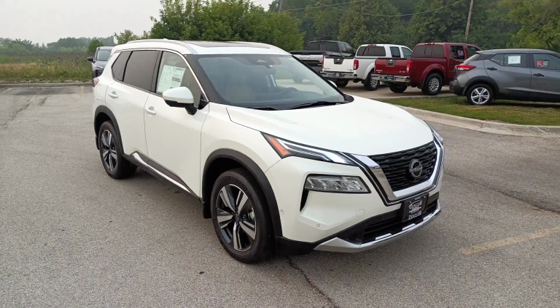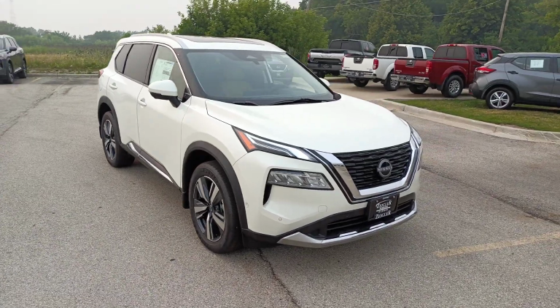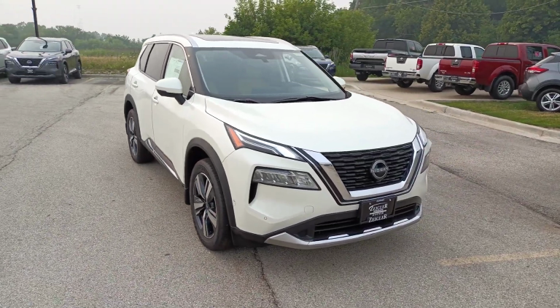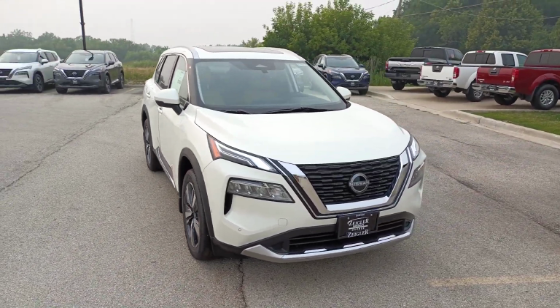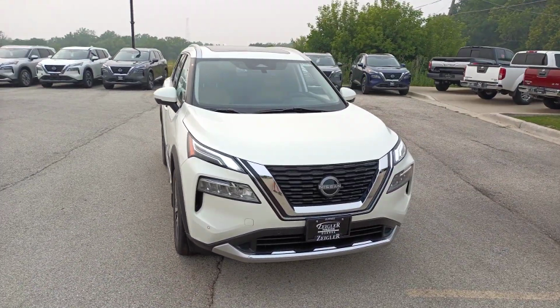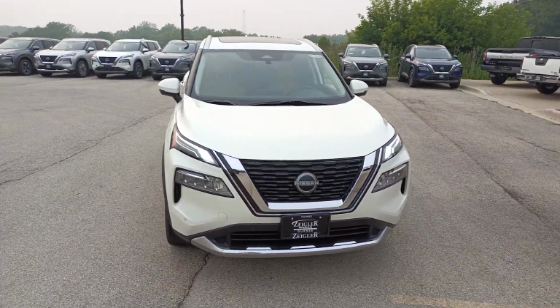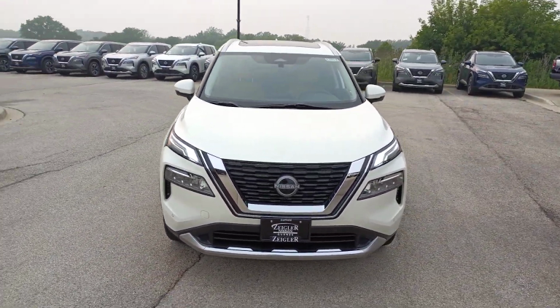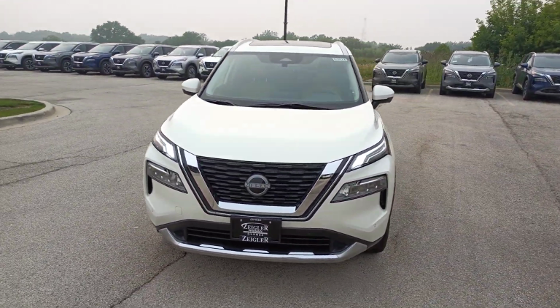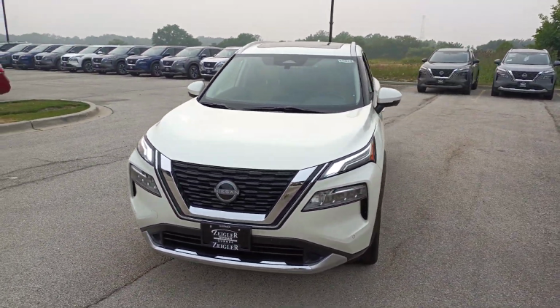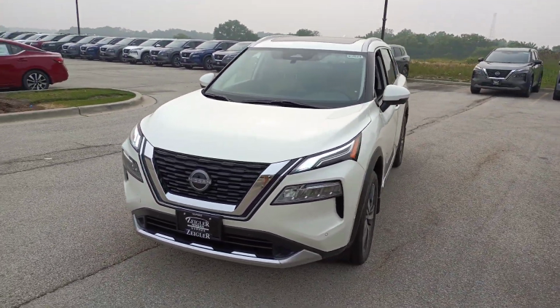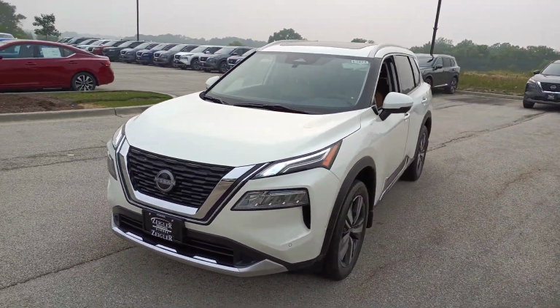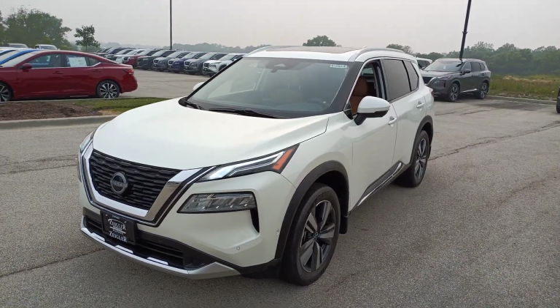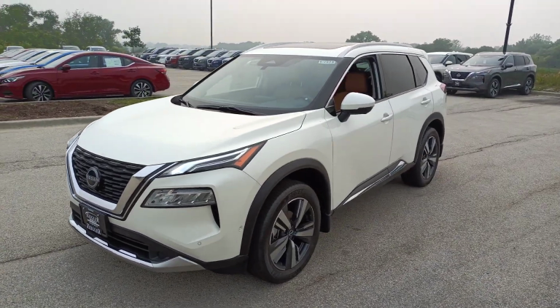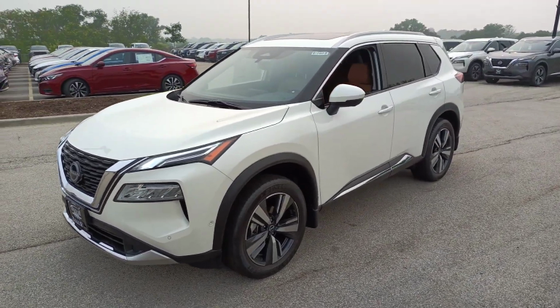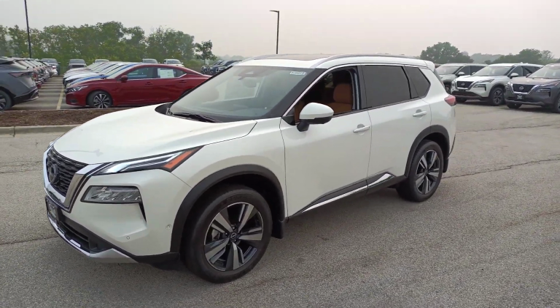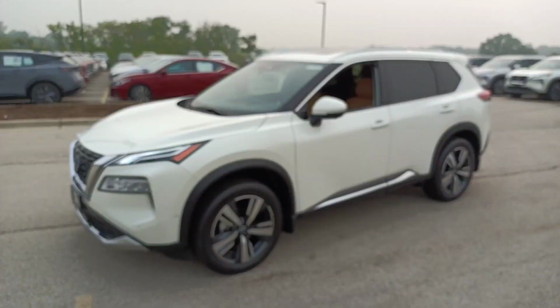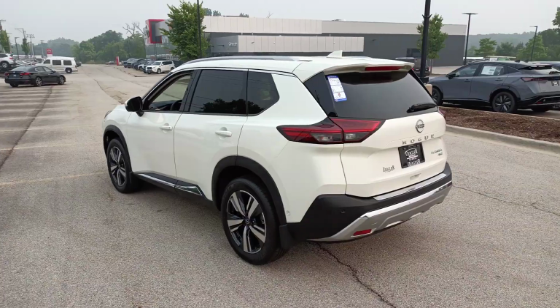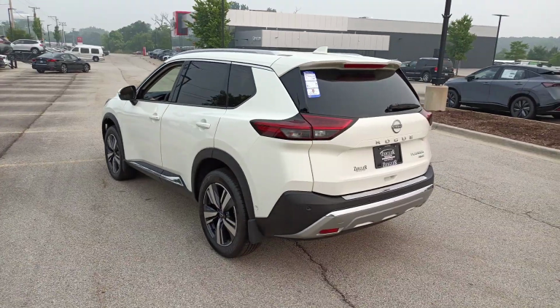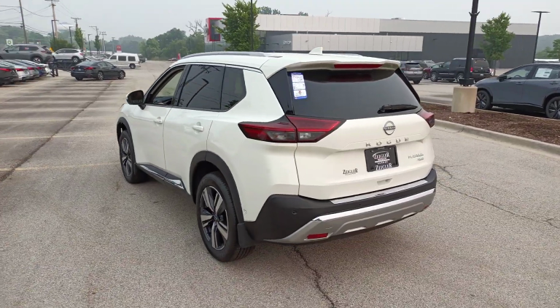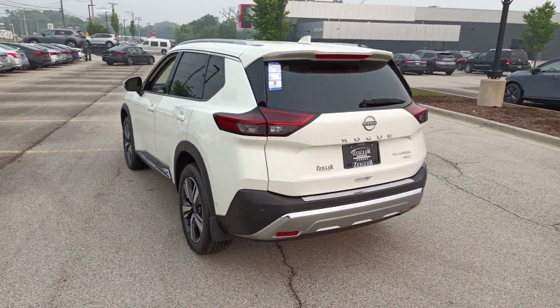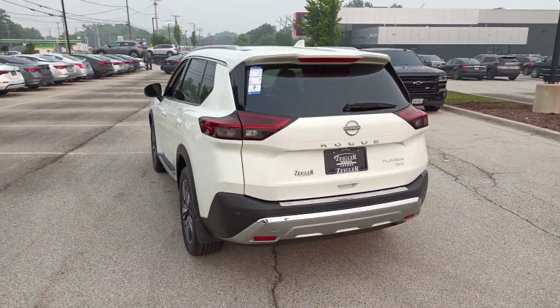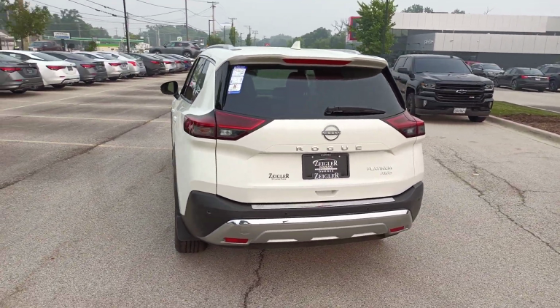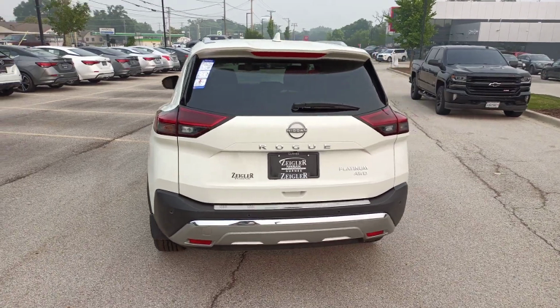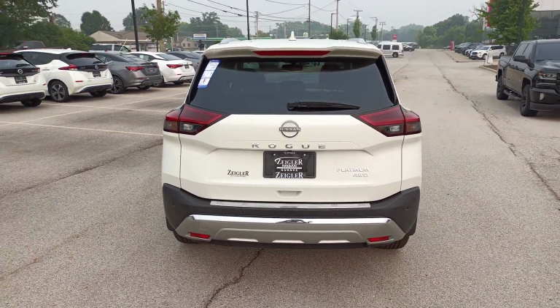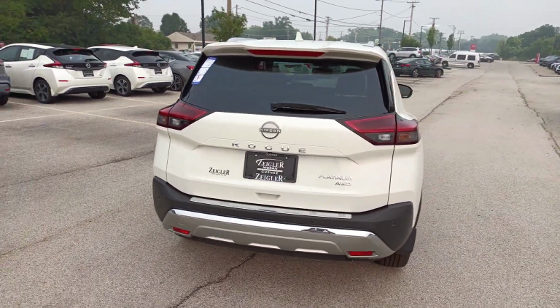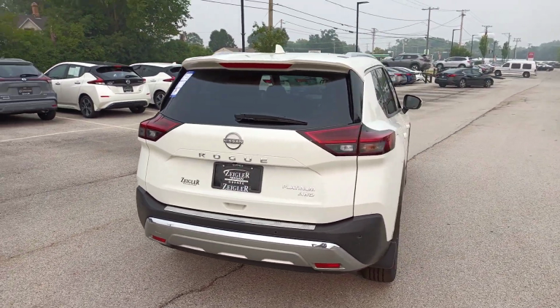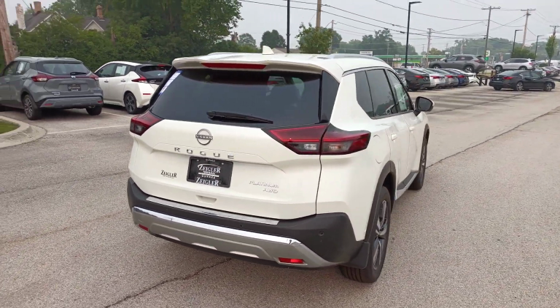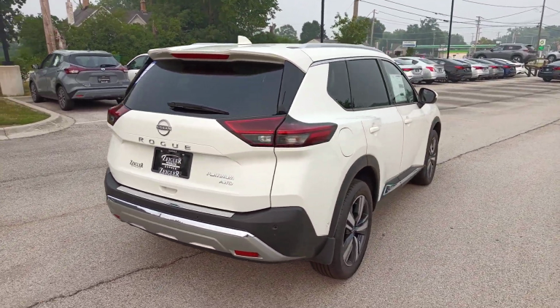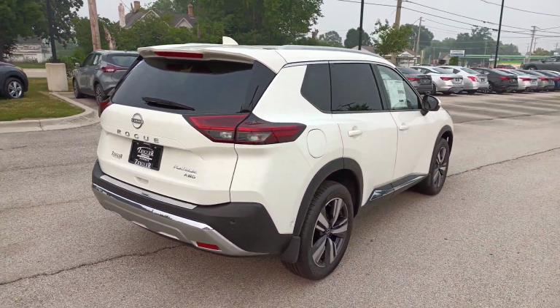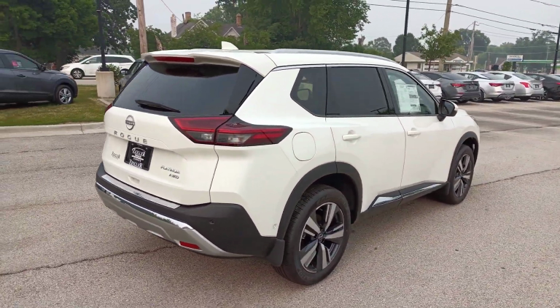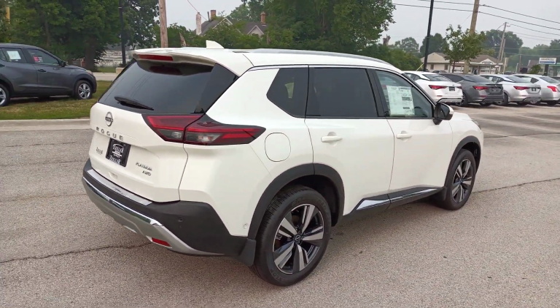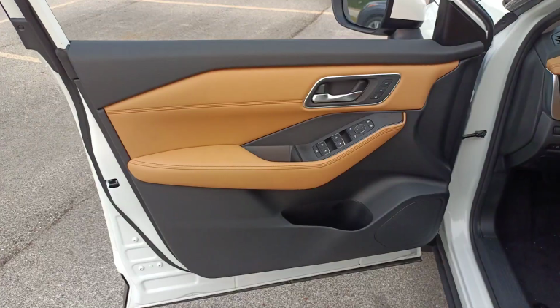Enjoy the view of this 2023 Nissan Rogue. This feature-rich Rogue adds confidence and convenience to everyday life. Standard driver-assist safety tech, large cargo capacity, and spacious seating have your back wherever the road may lead.